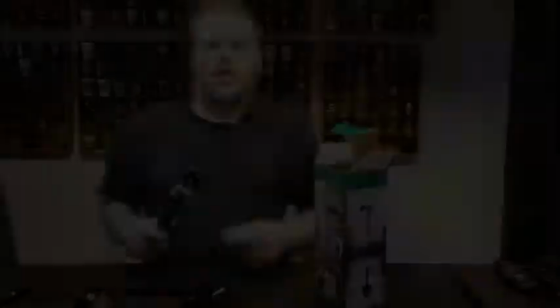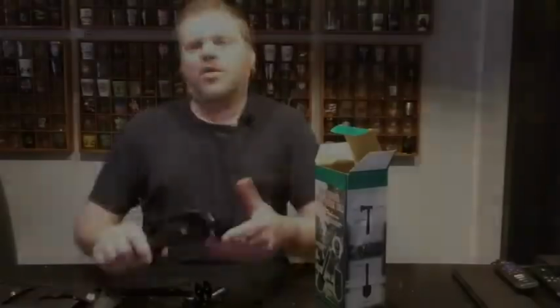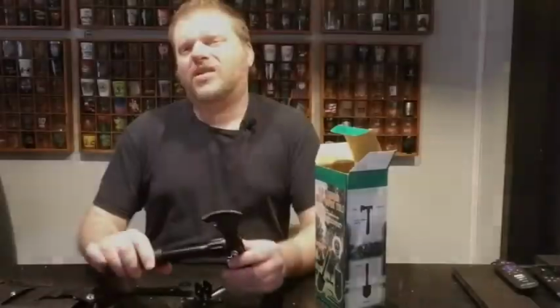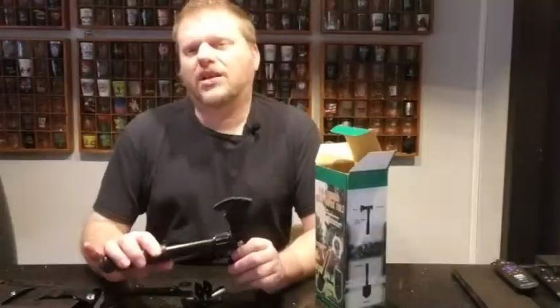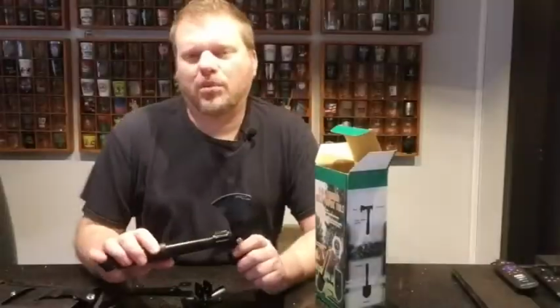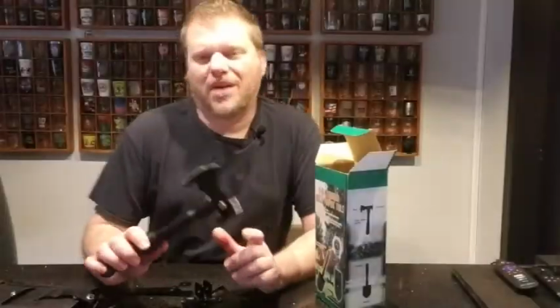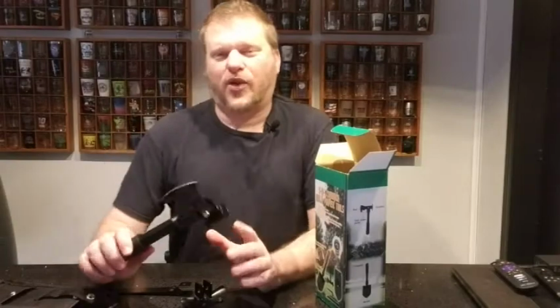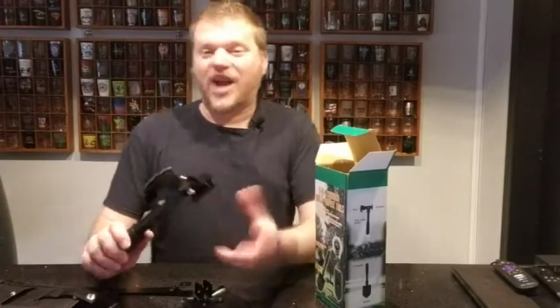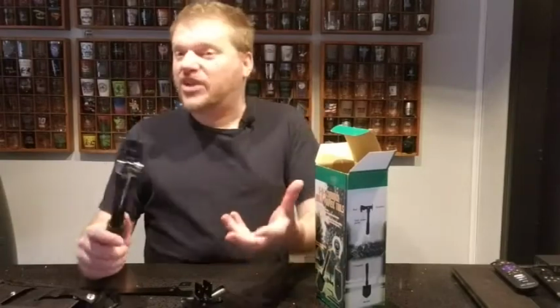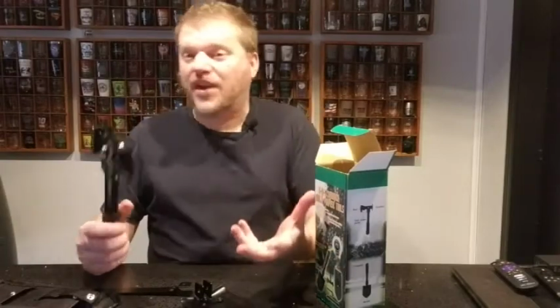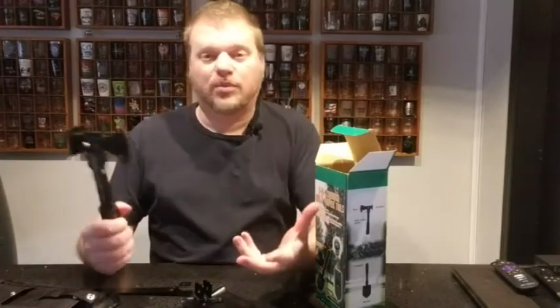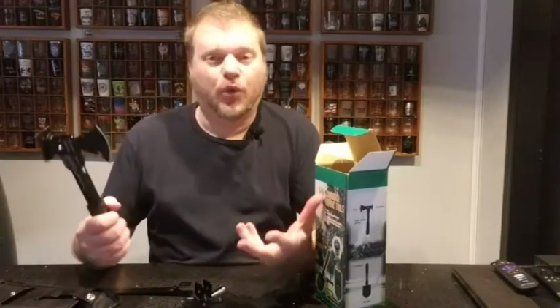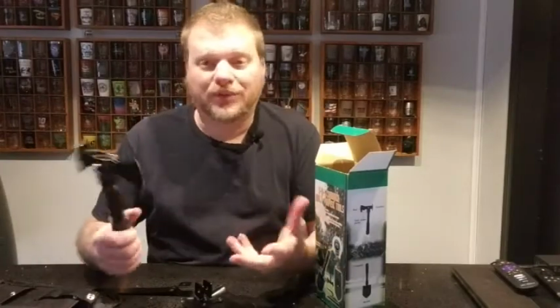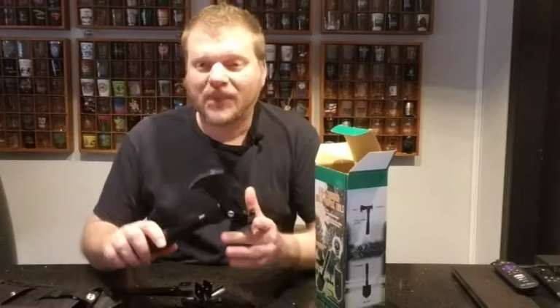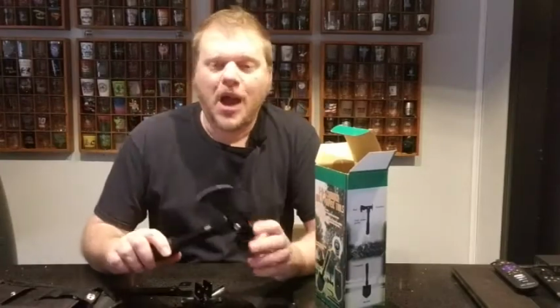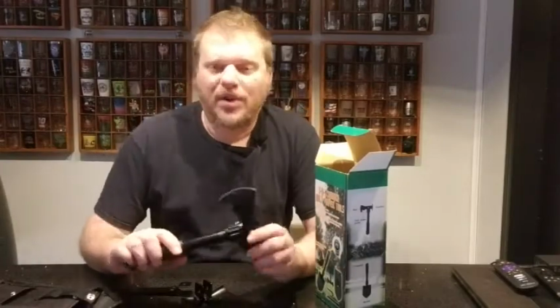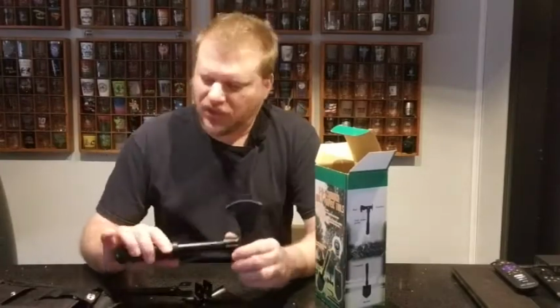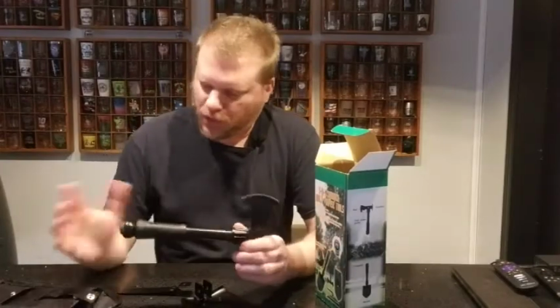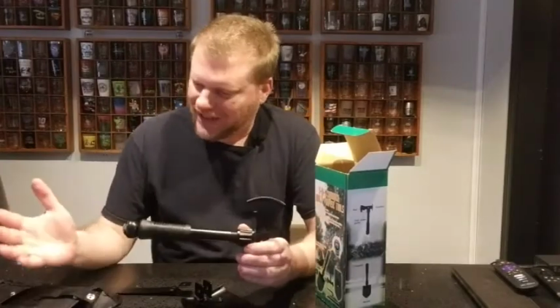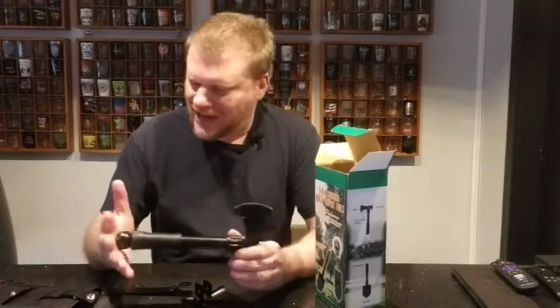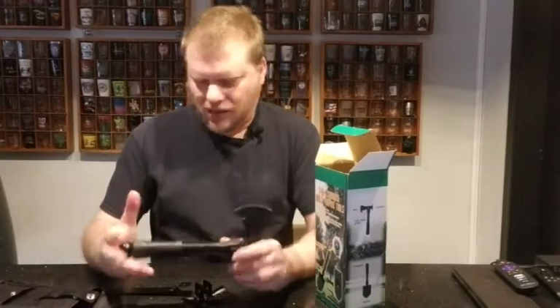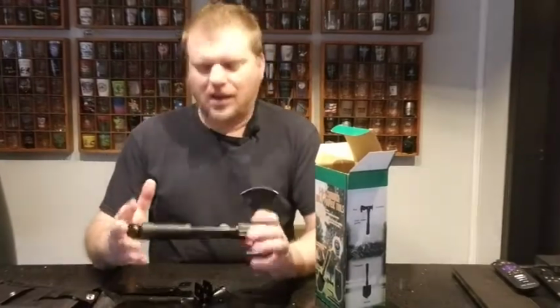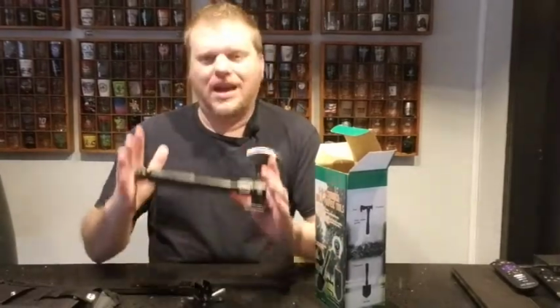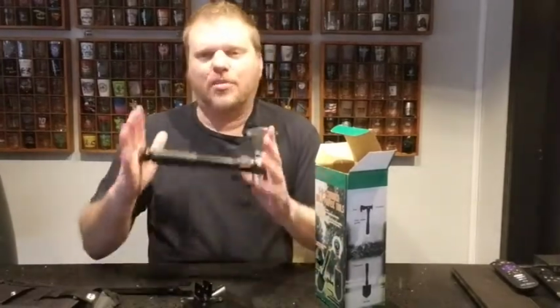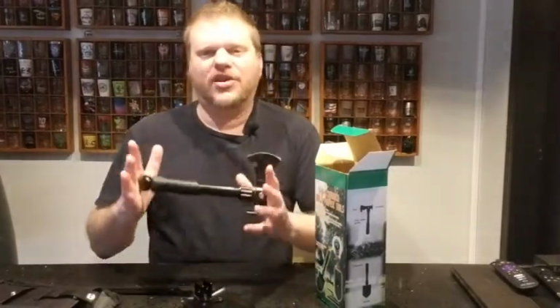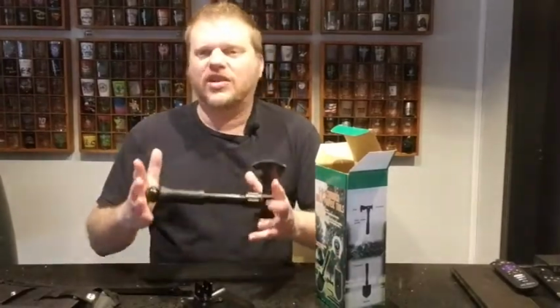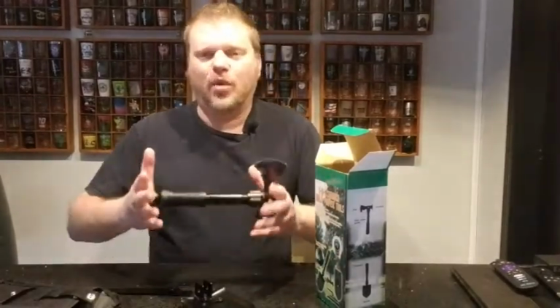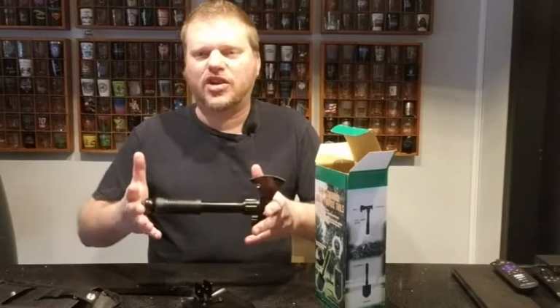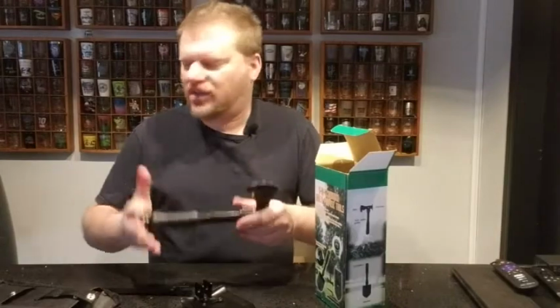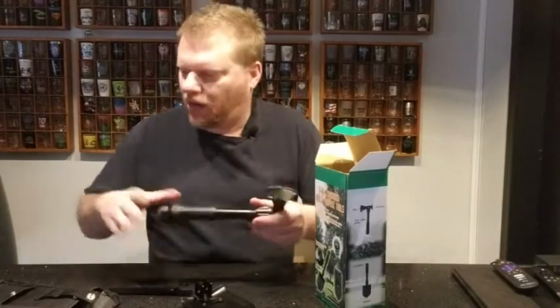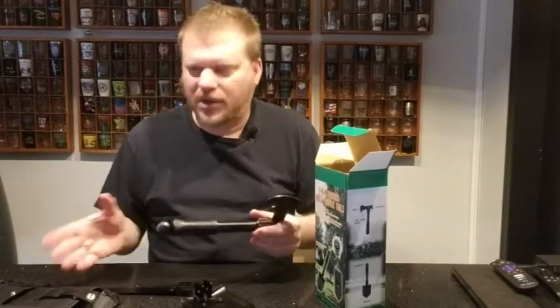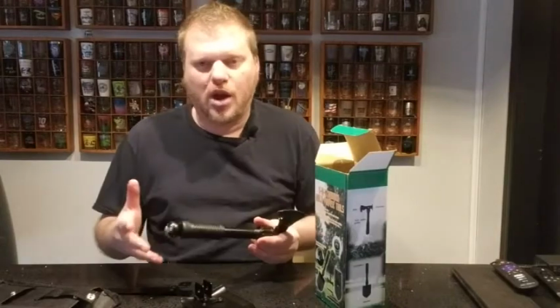Basically this wouldn't be my first option if I needed some tools, but this is really neat in an emergency situation — just kind of grab it and go.